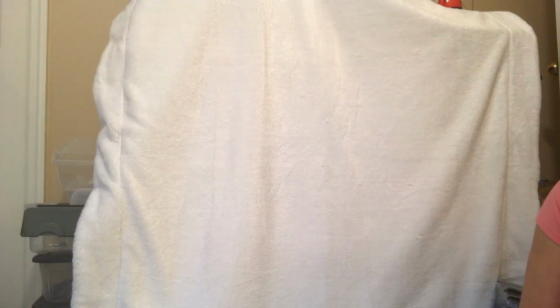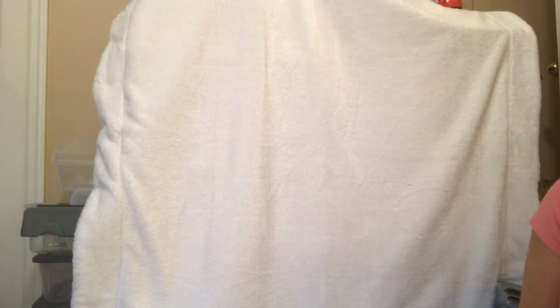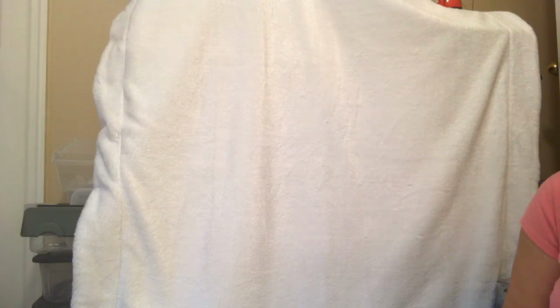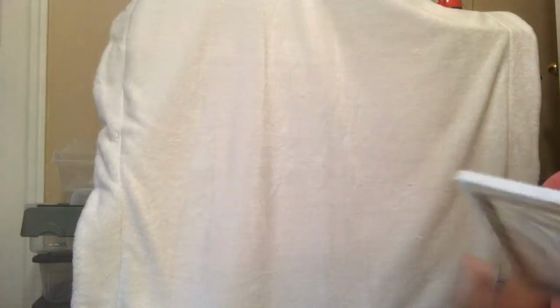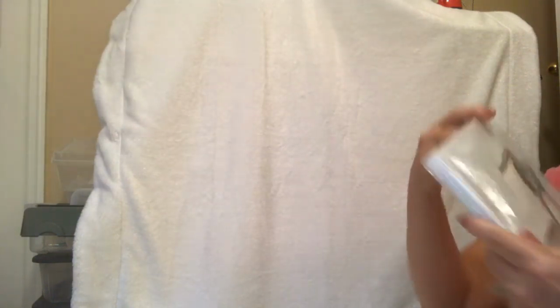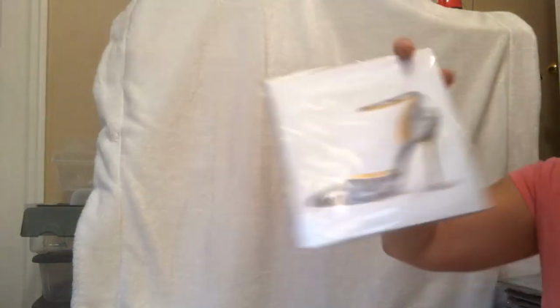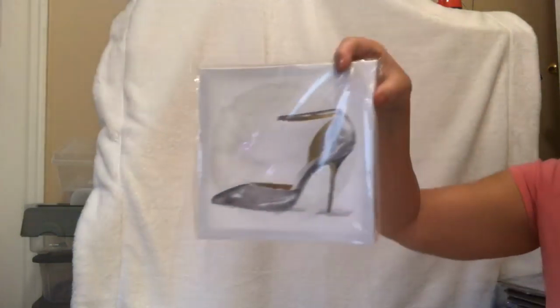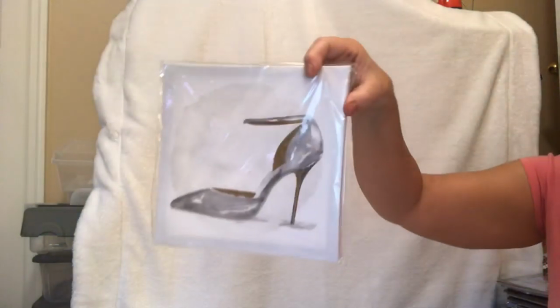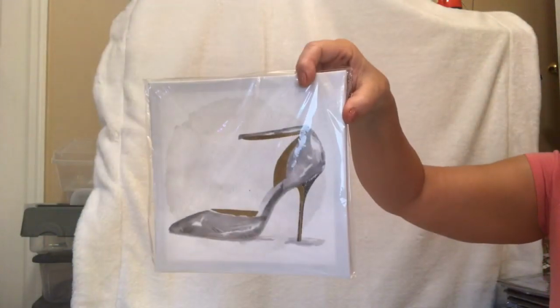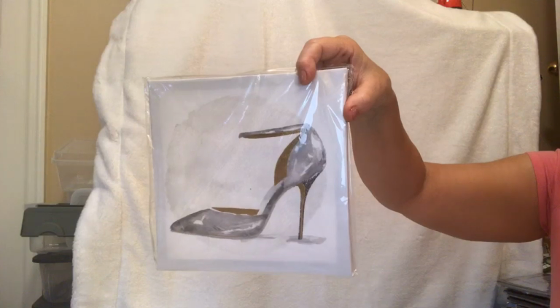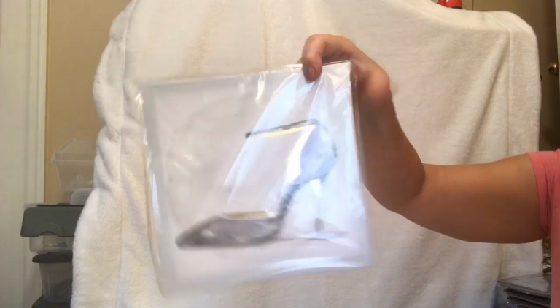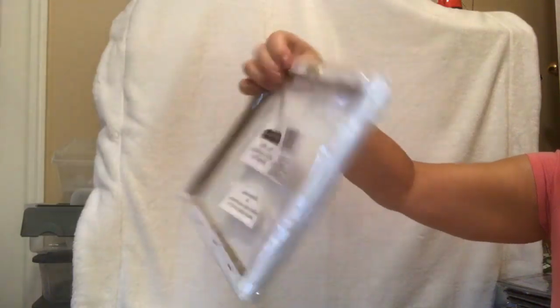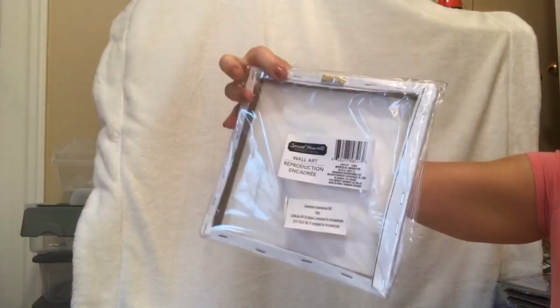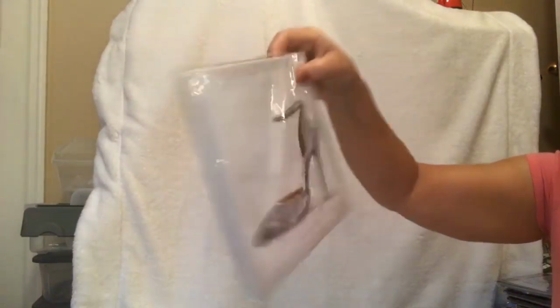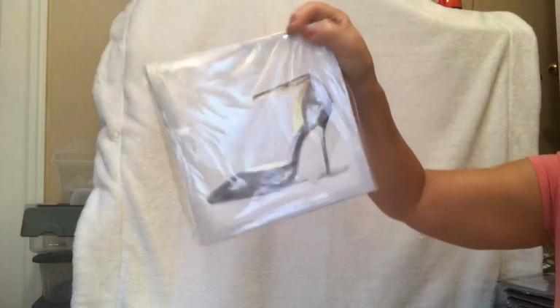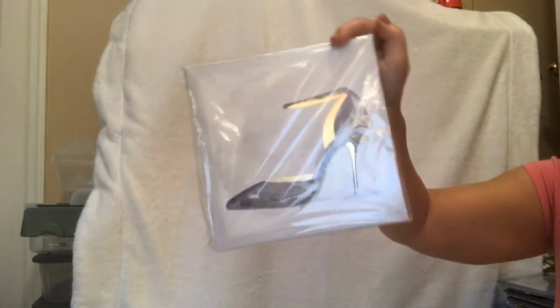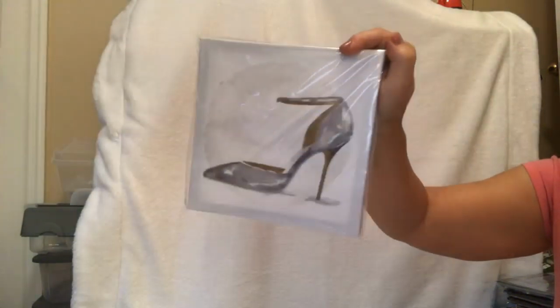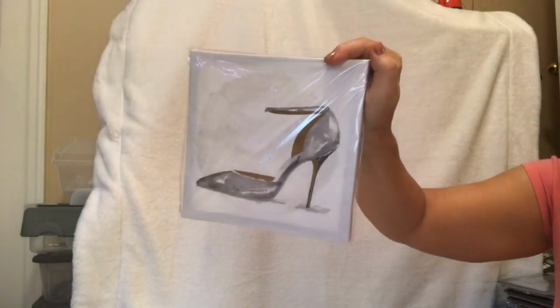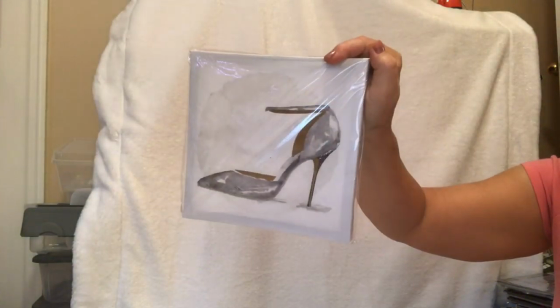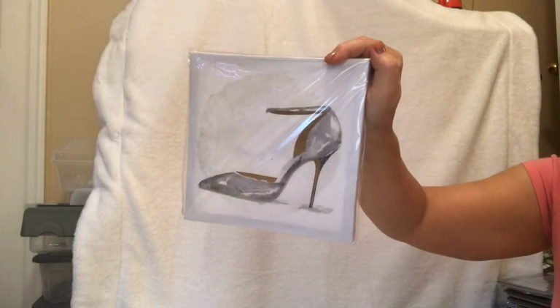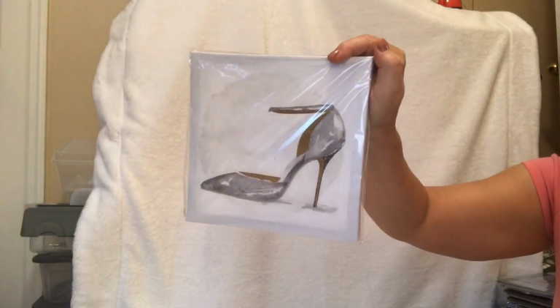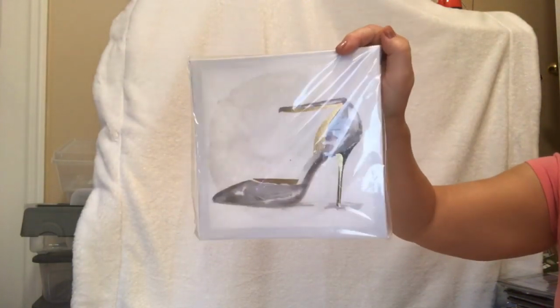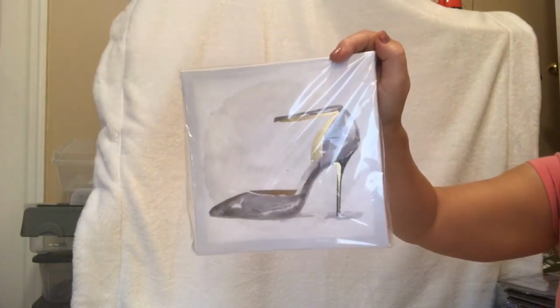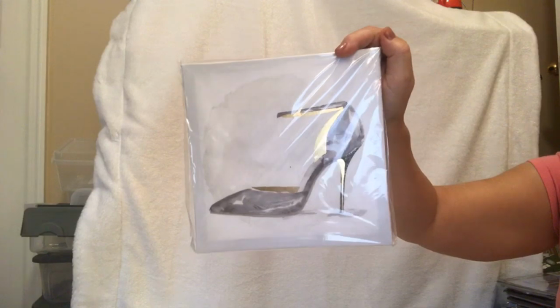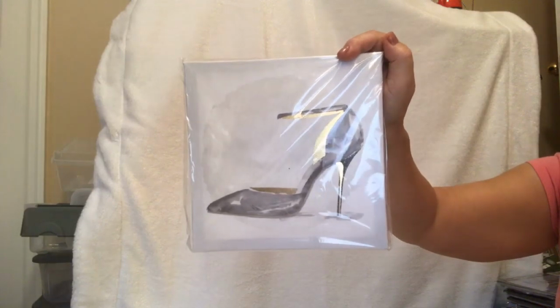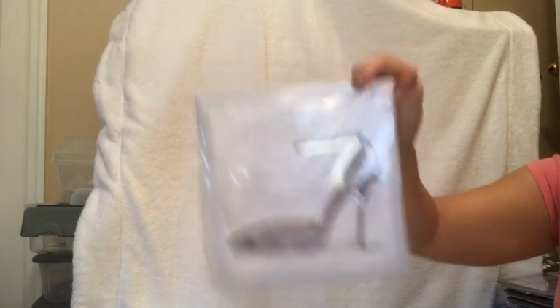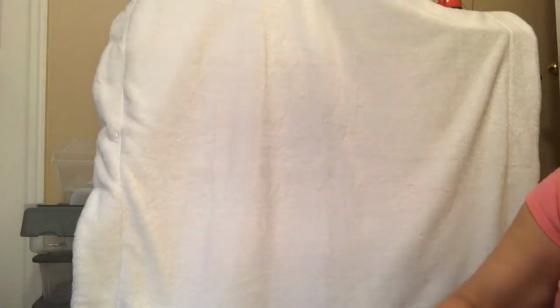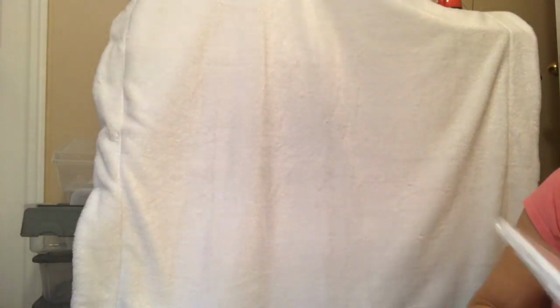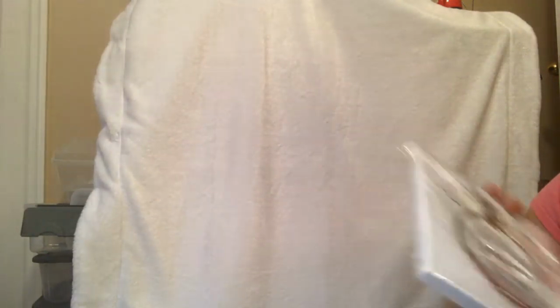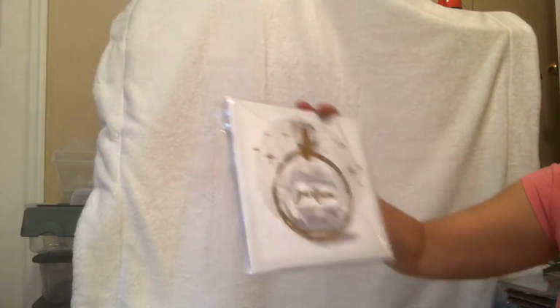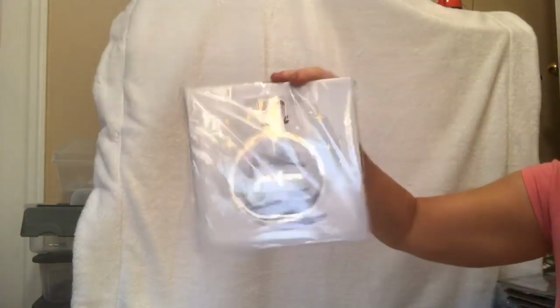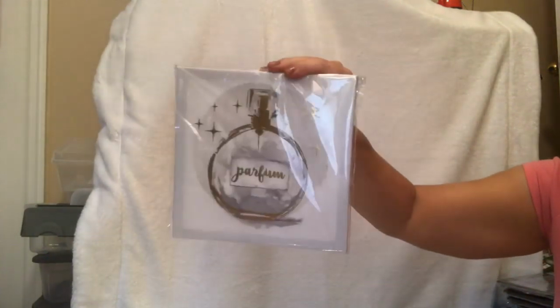I found some of these cute canvases. I've been looking for that shoe one — I wanted to get the perfume one too.